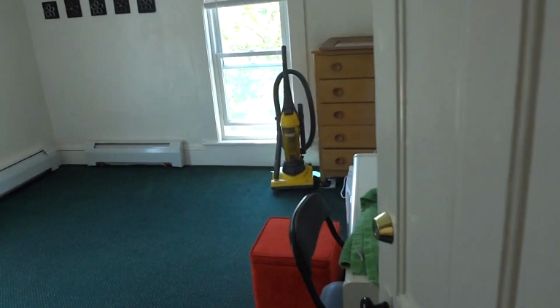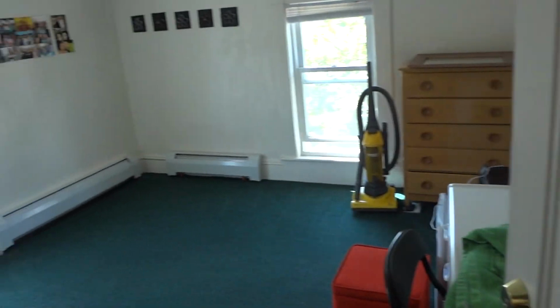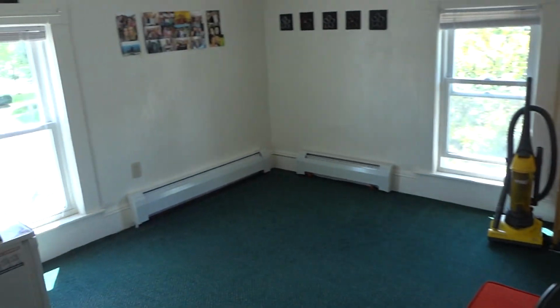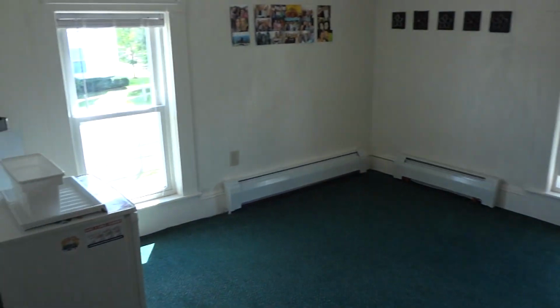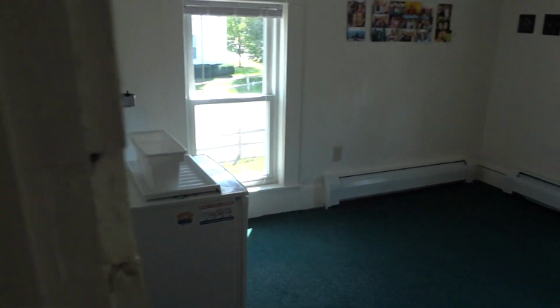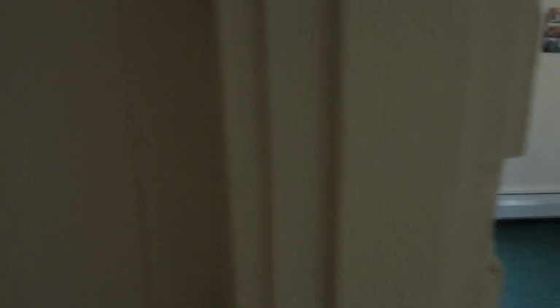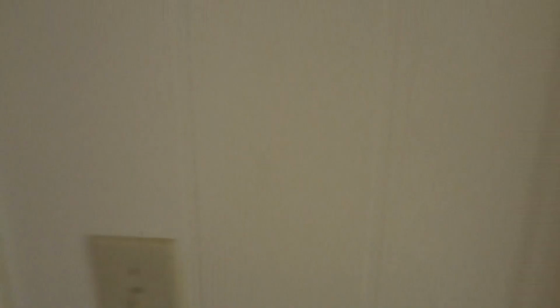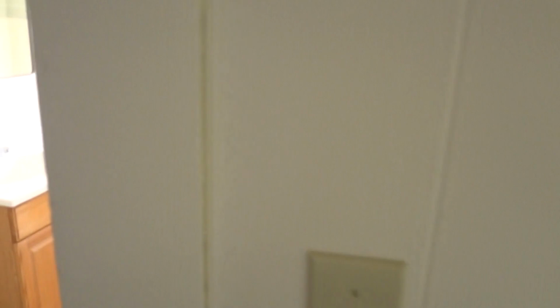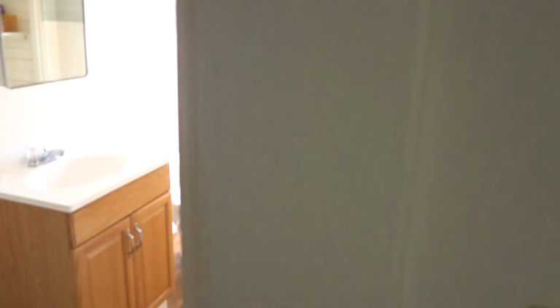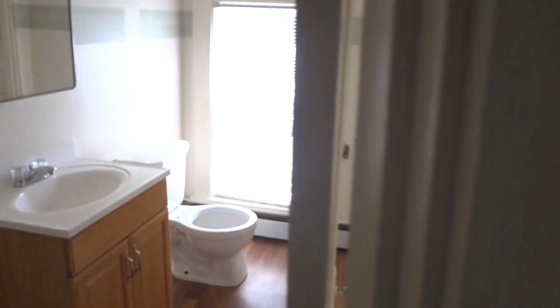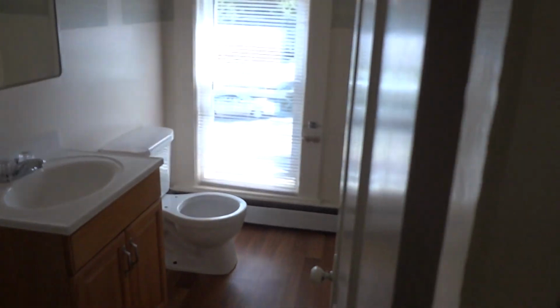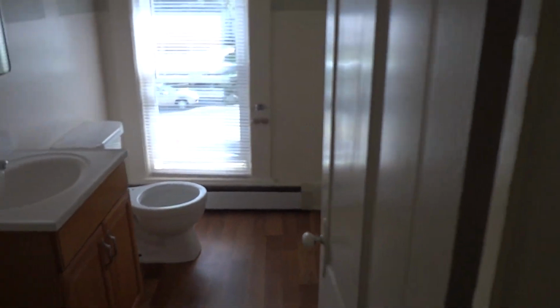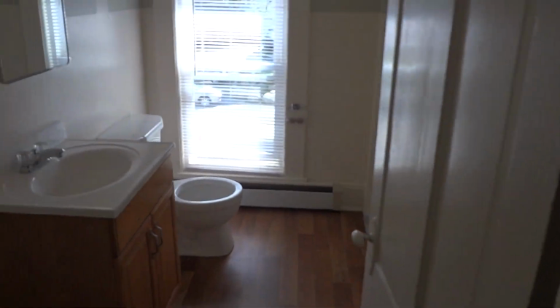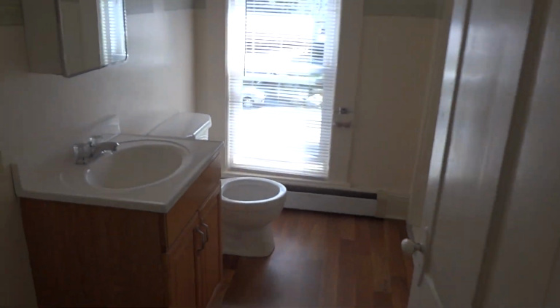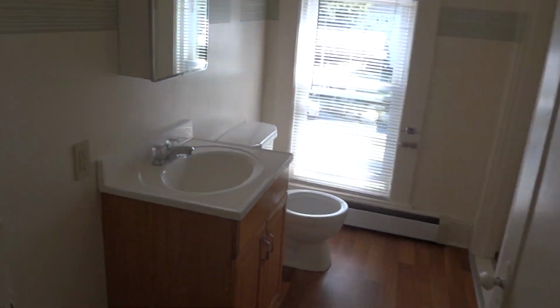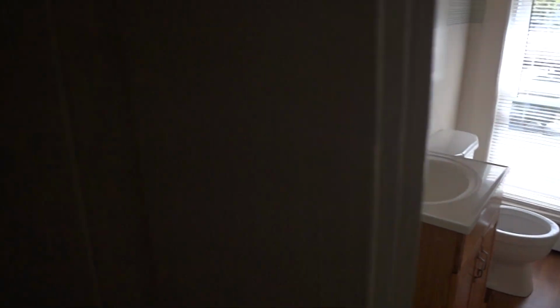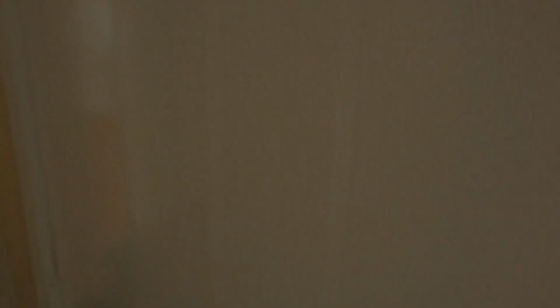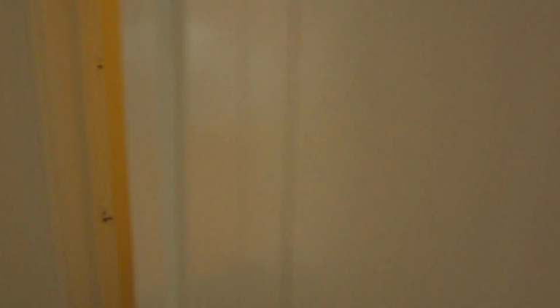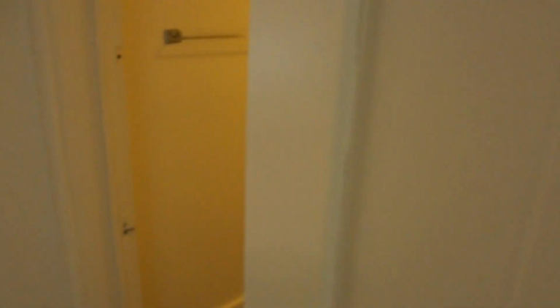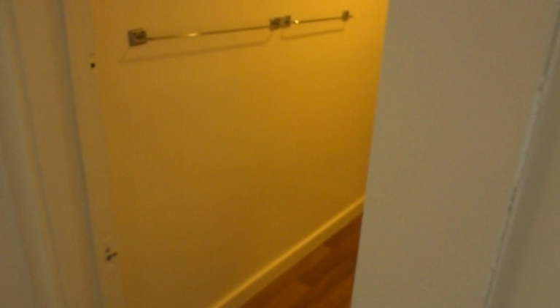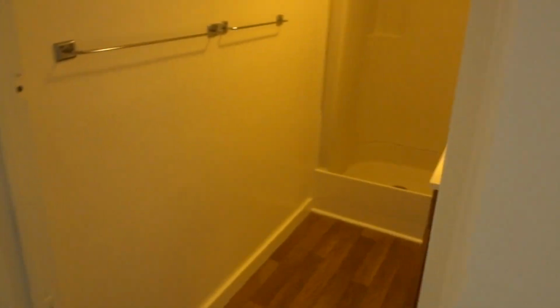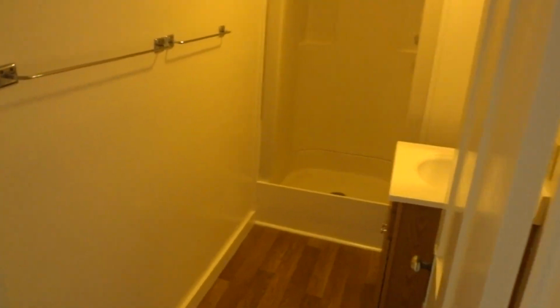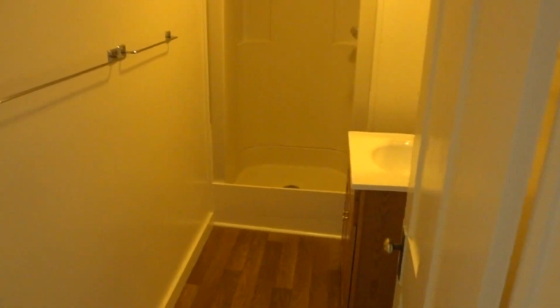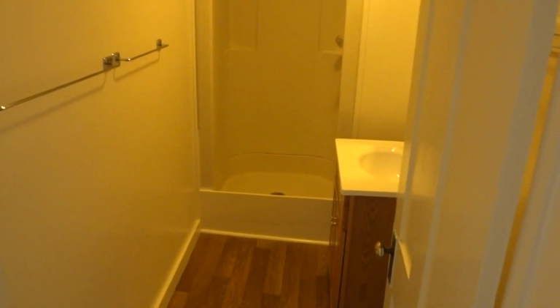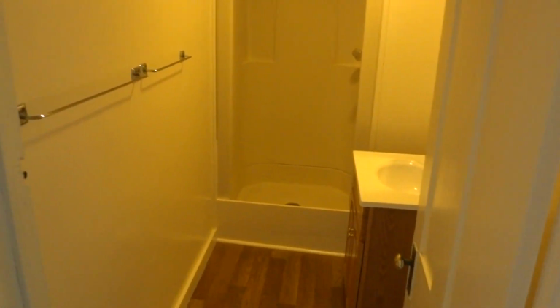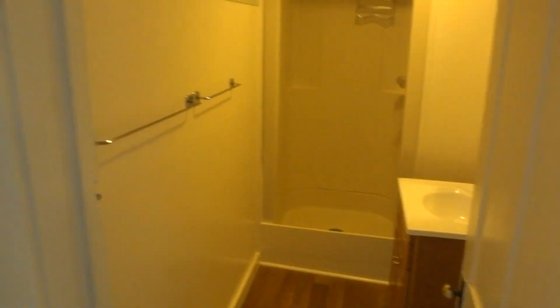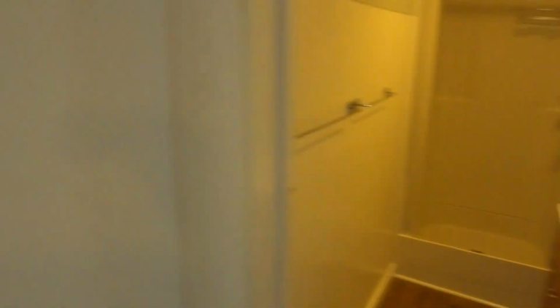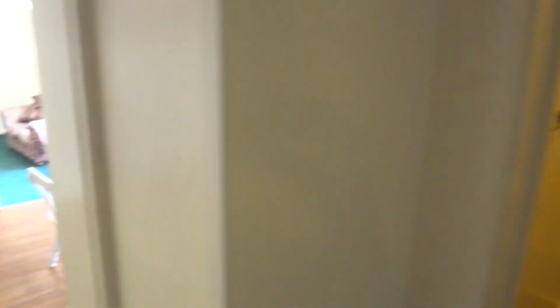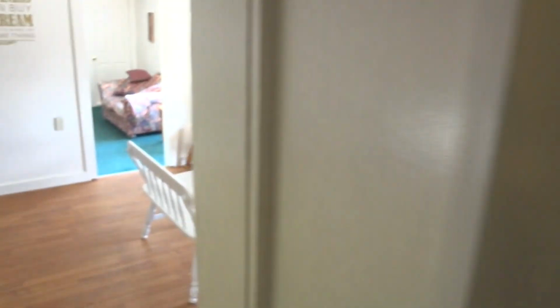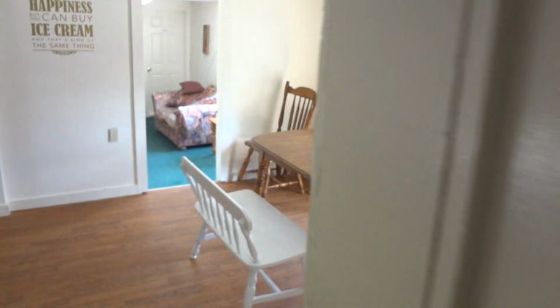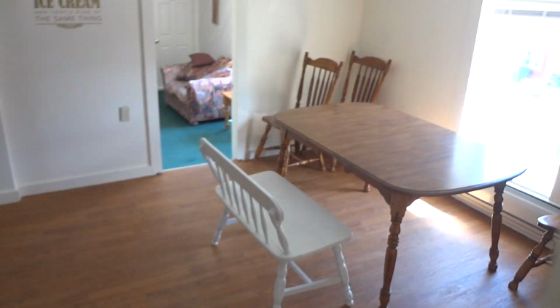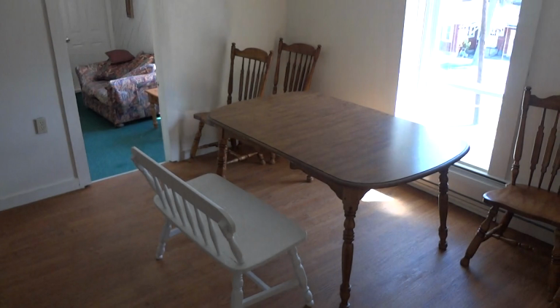Third bedroom. This has a separate bath and shower area, so very convenient when you have five people.